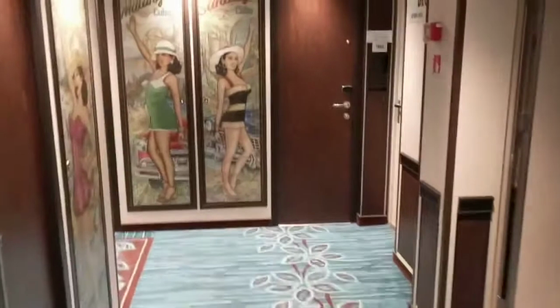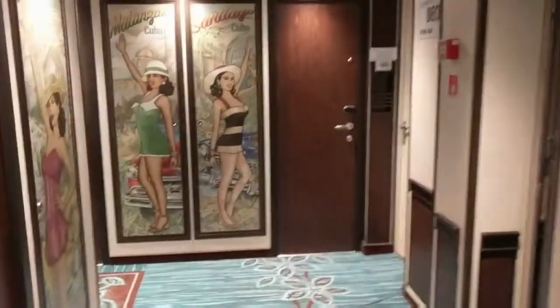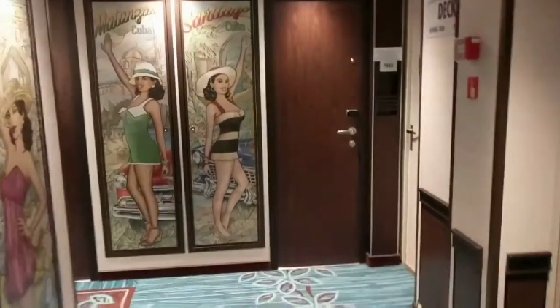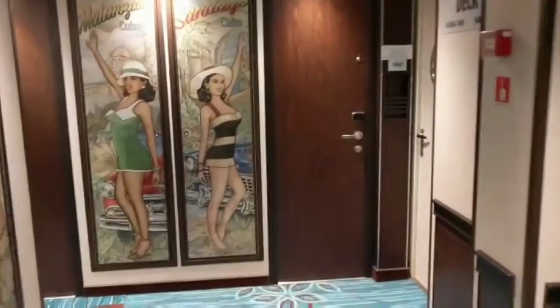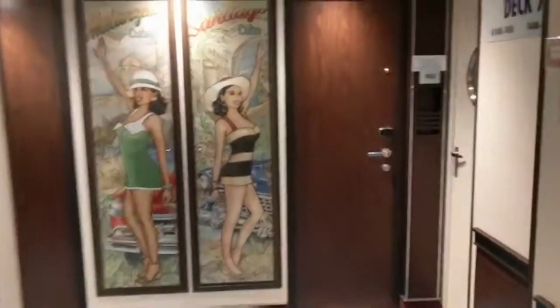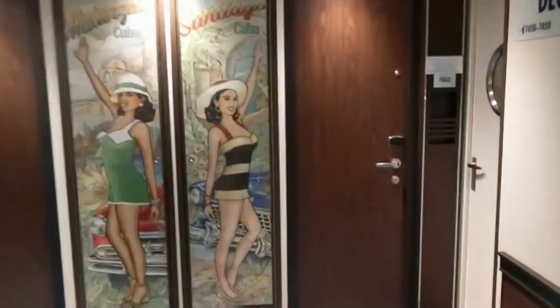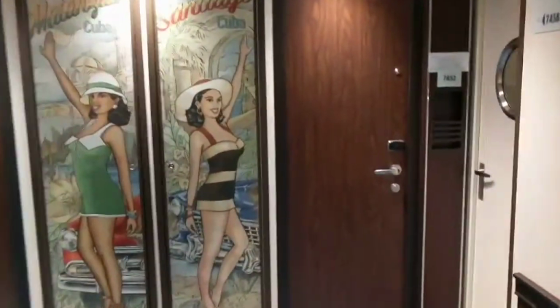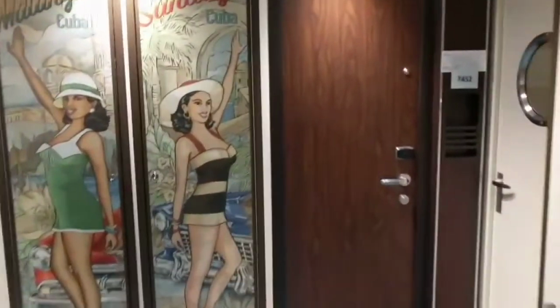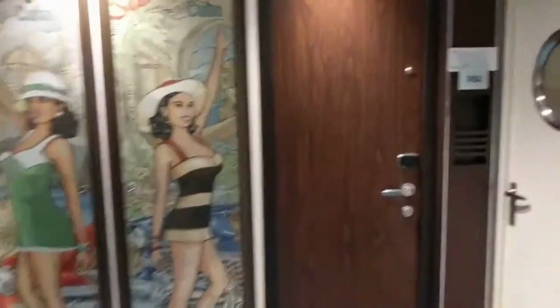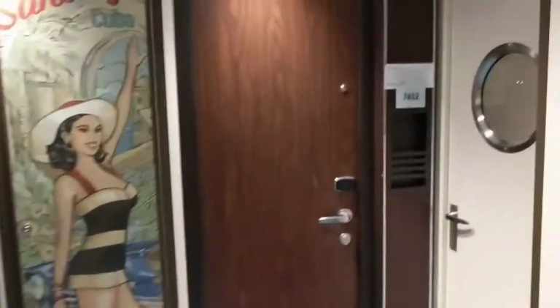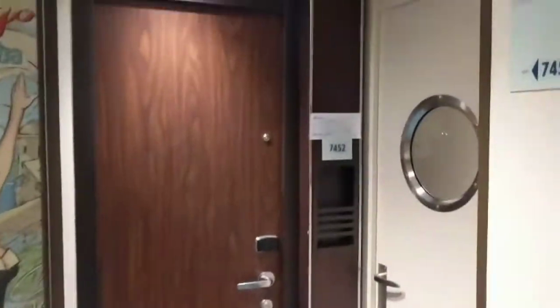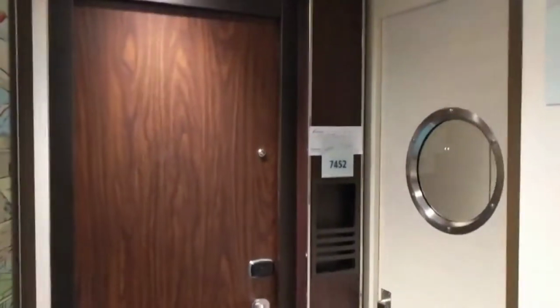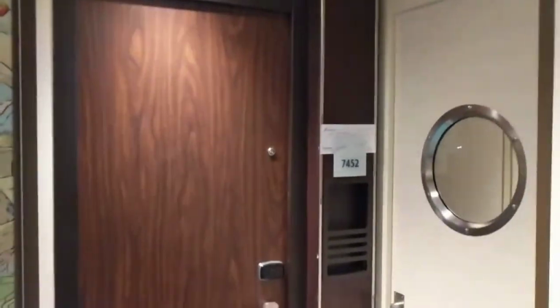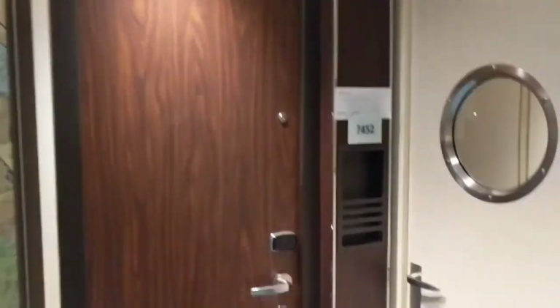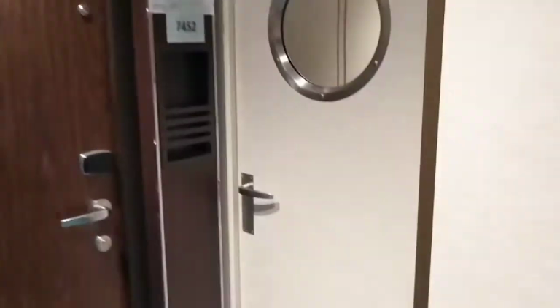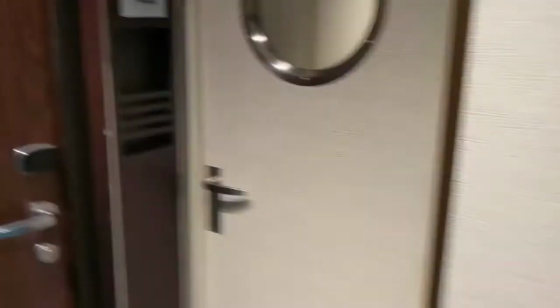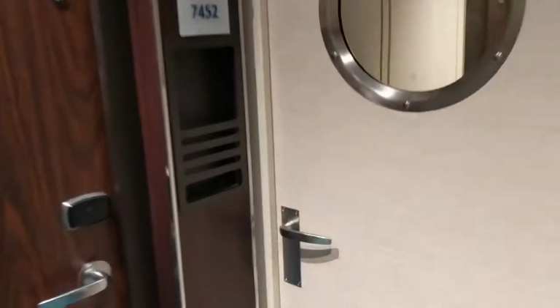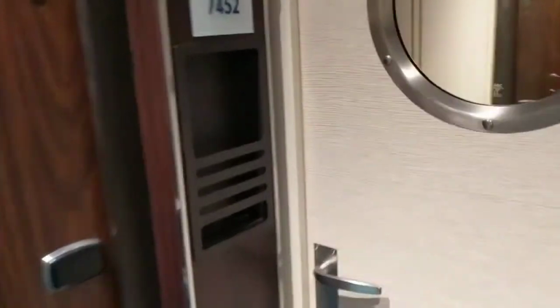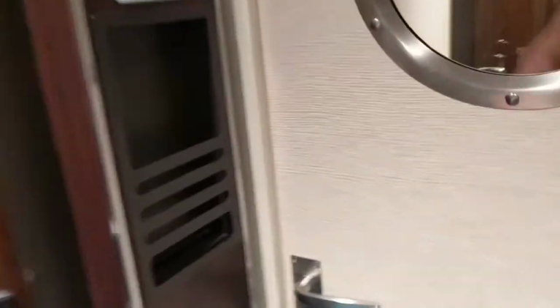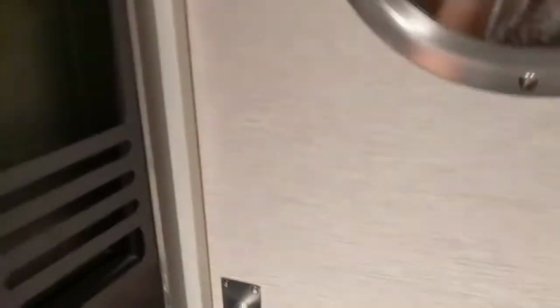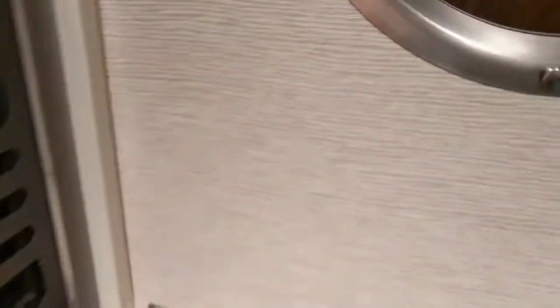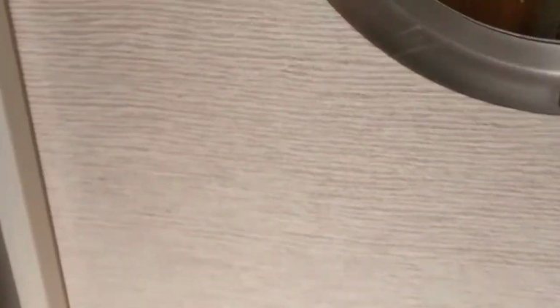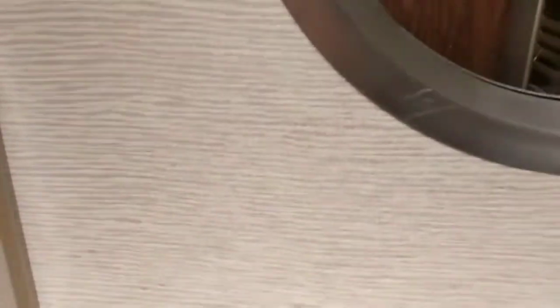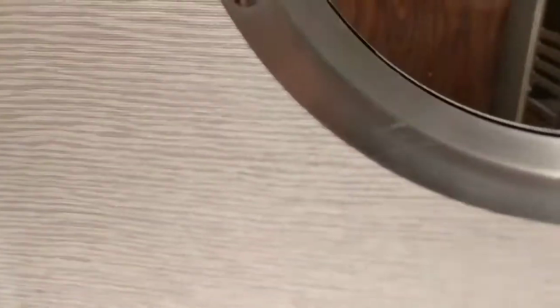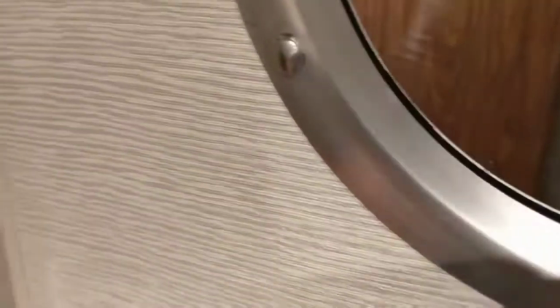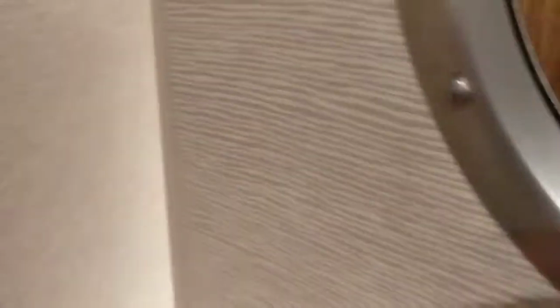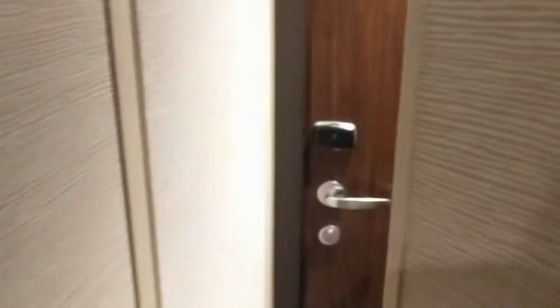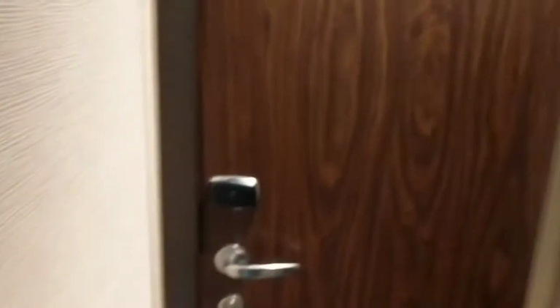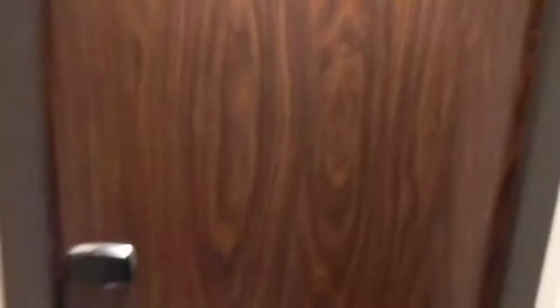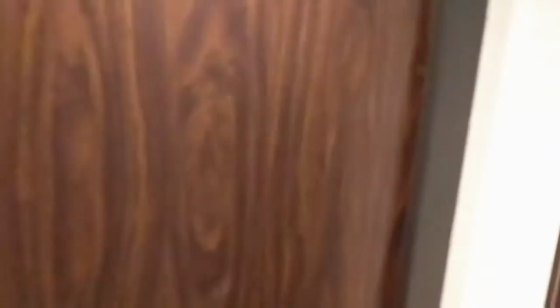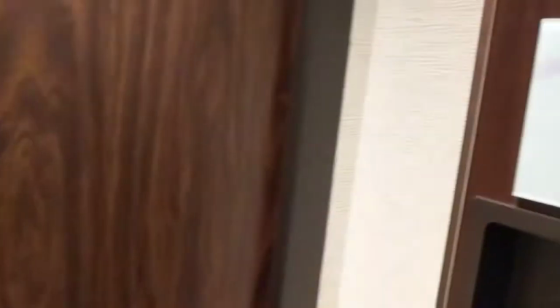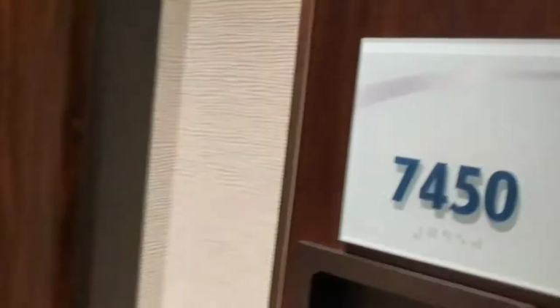Now again on the hunt for 7-4-5-0. You gotta go through this door. It took us a minute to figure this out, and then here you are.